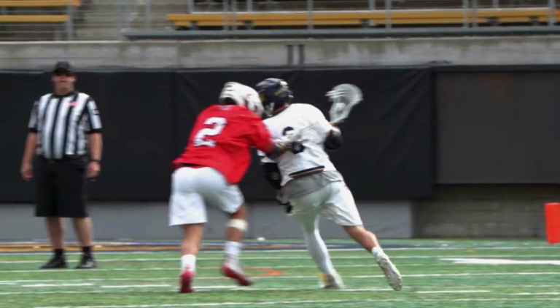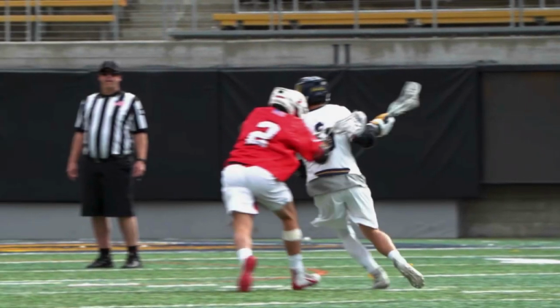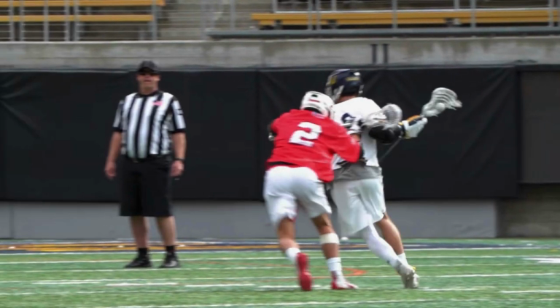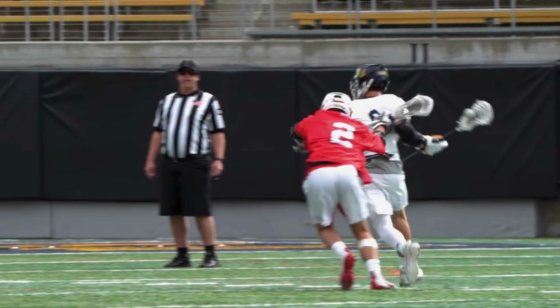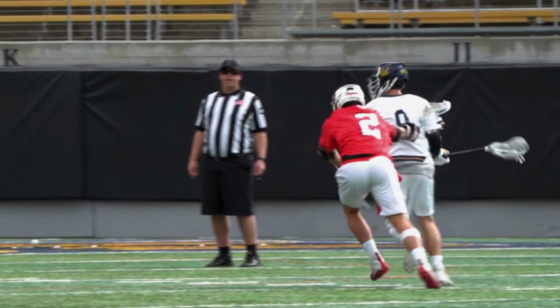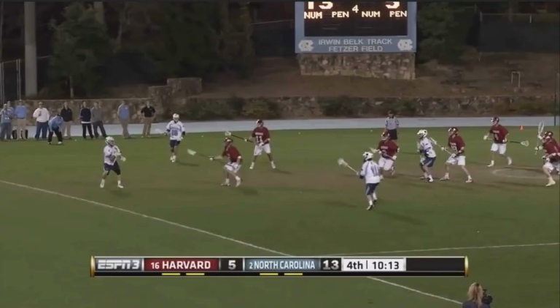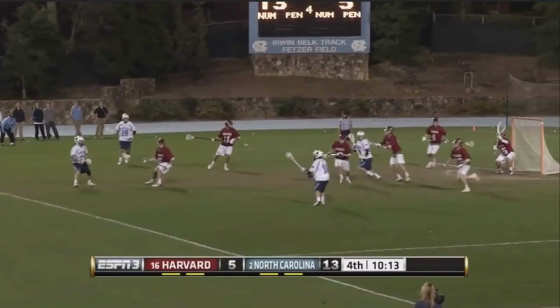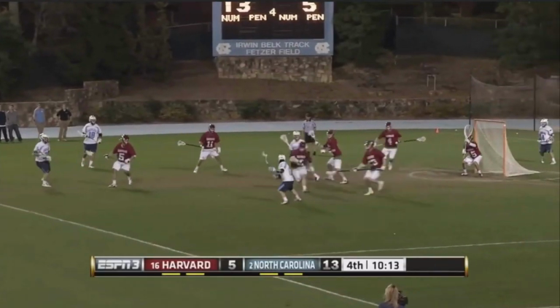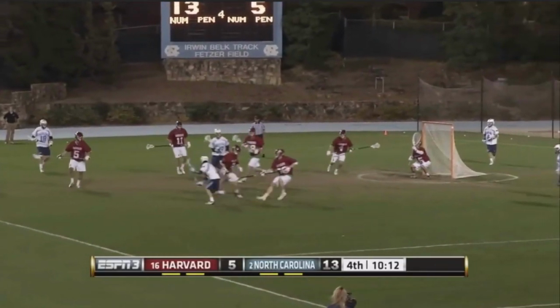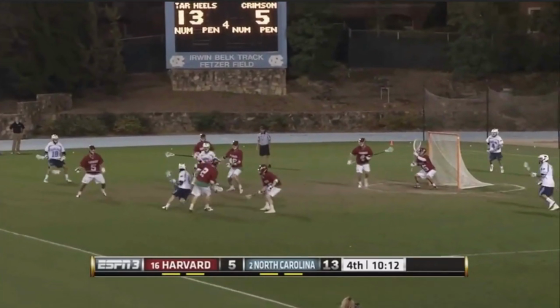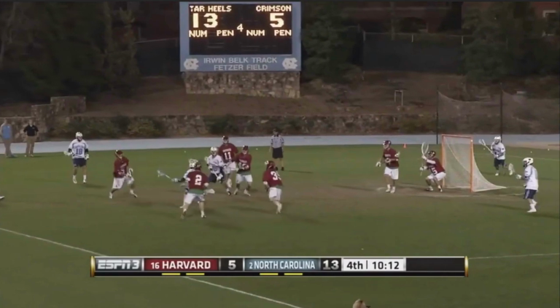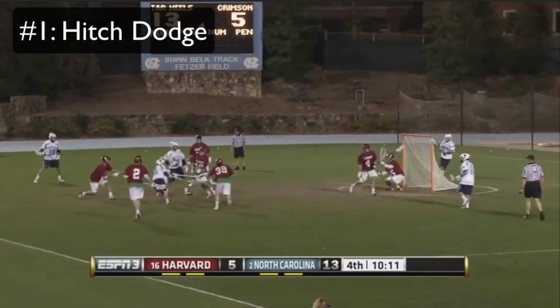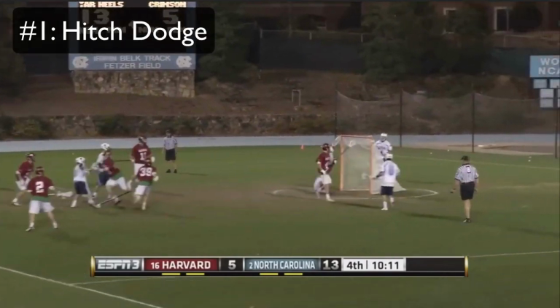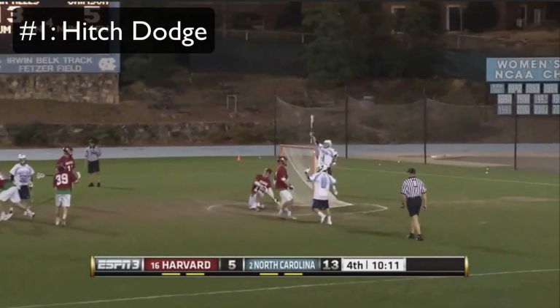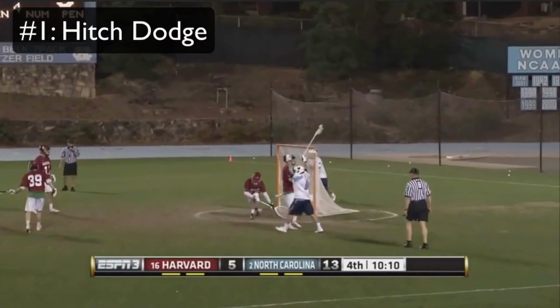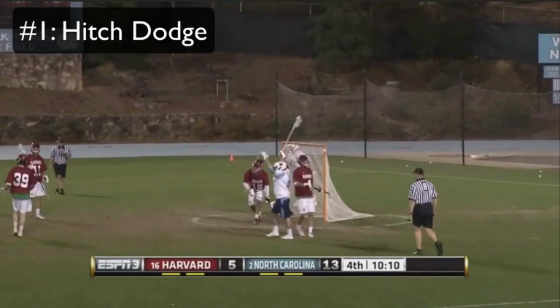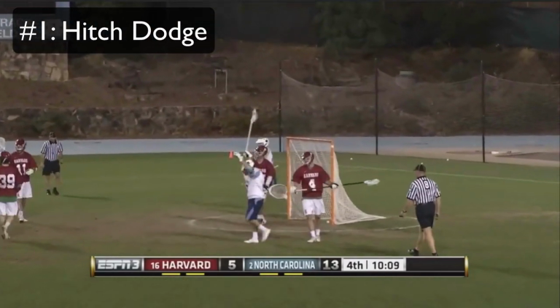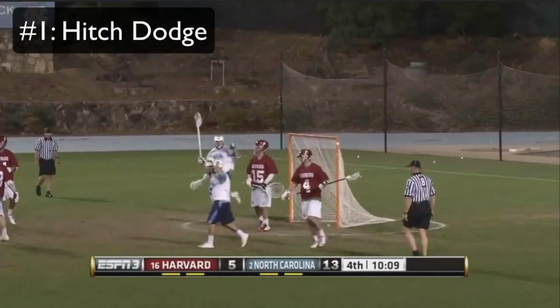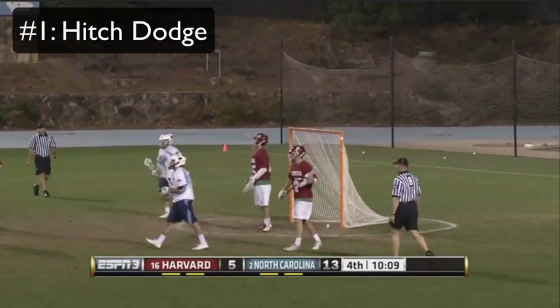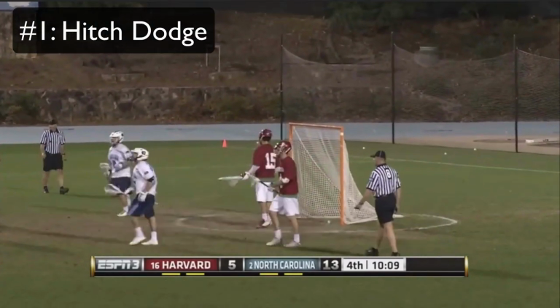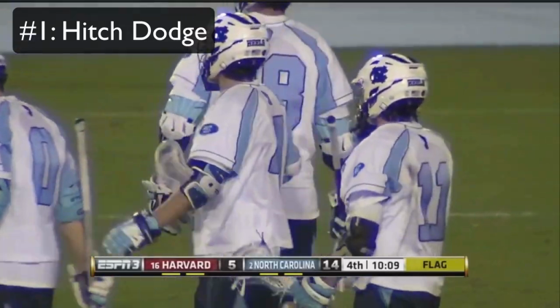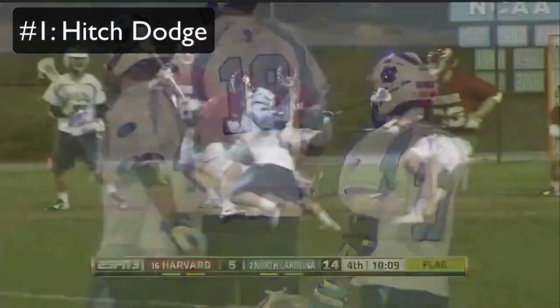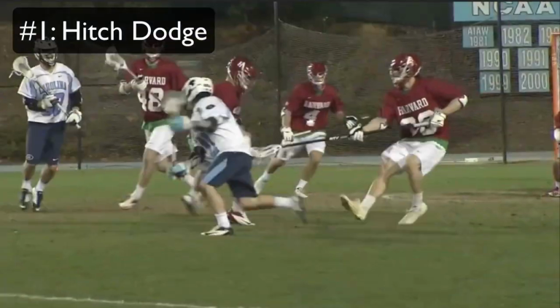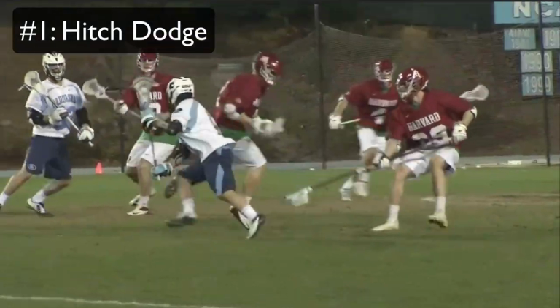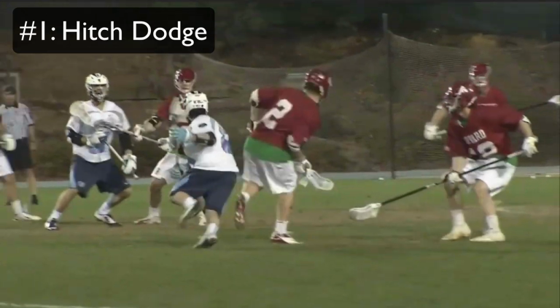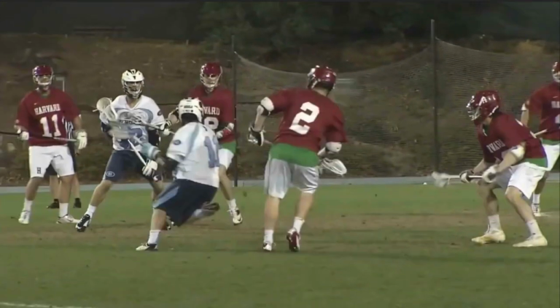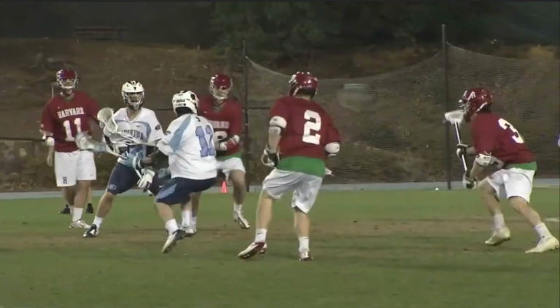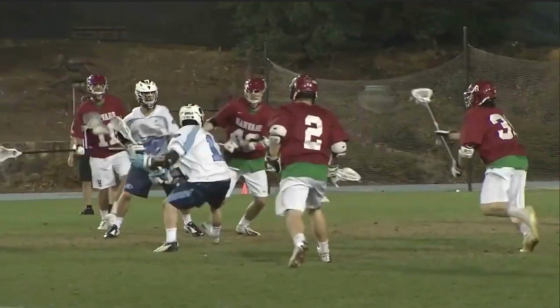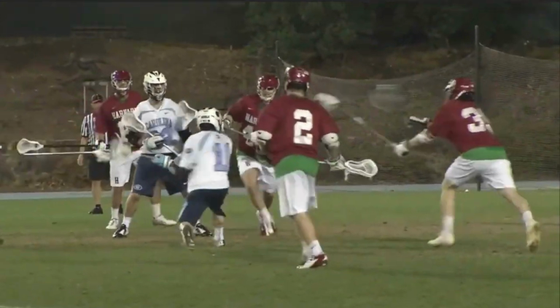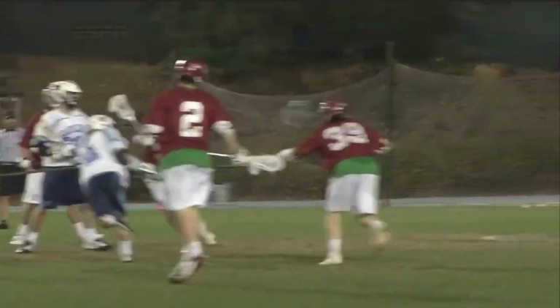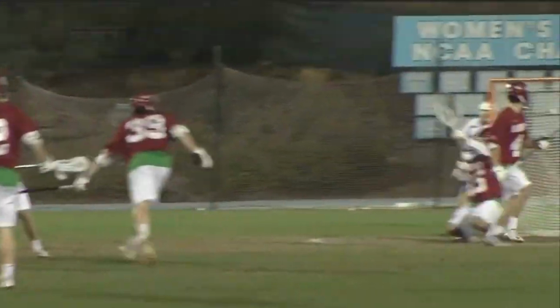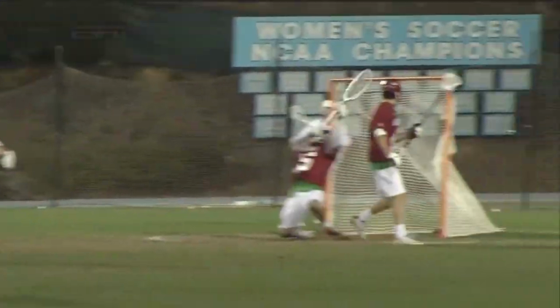Now let's get into the video. Starting at number 1, we have the hitch dodge. This move is a counter move to the face dodge, which we talked about in the first video, and it's absolutely lethal when done the right way. When your defender is running at you, you plant your foot down like you're about to do a face dodge.